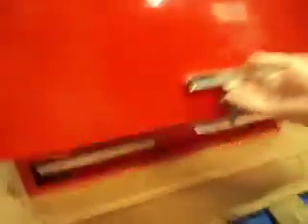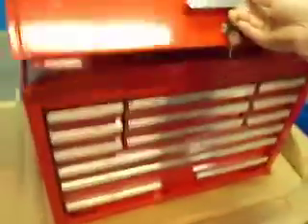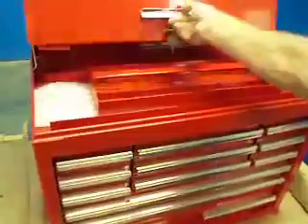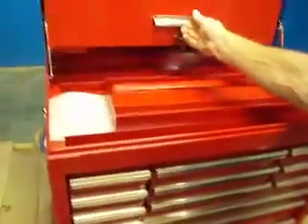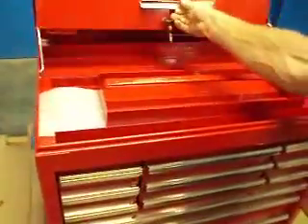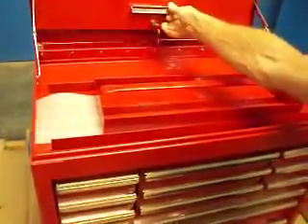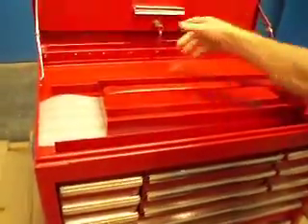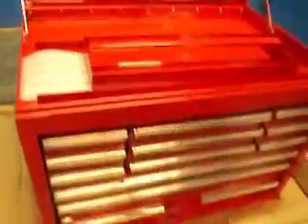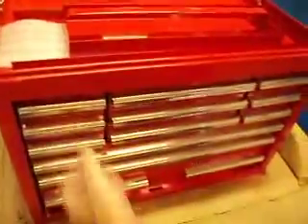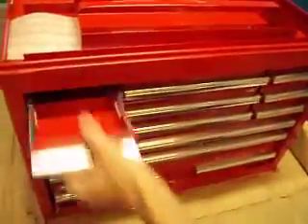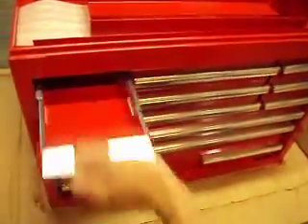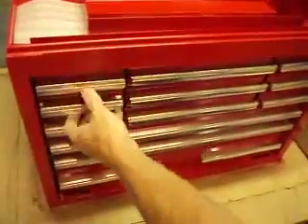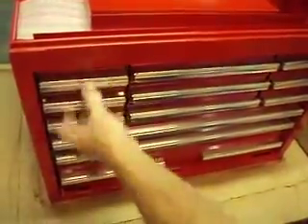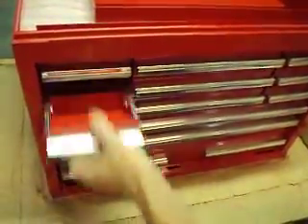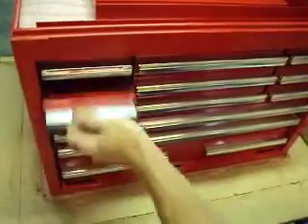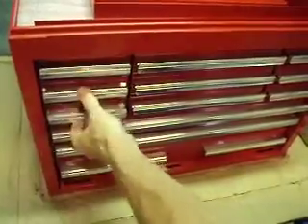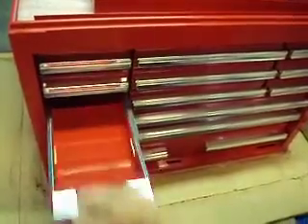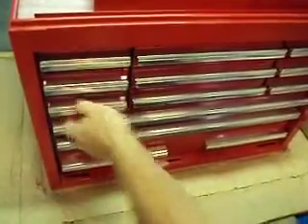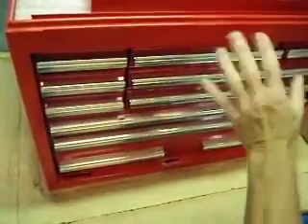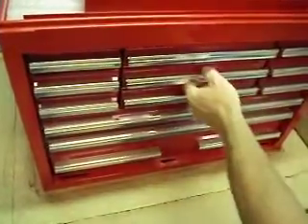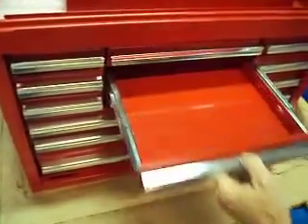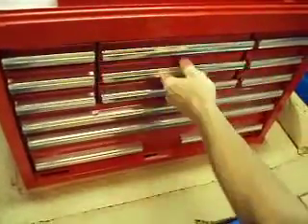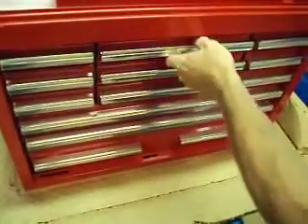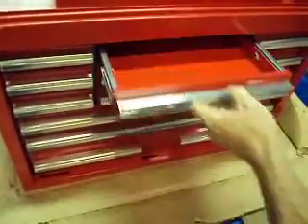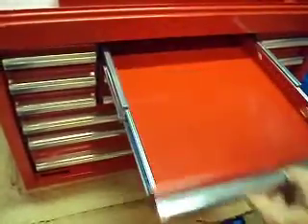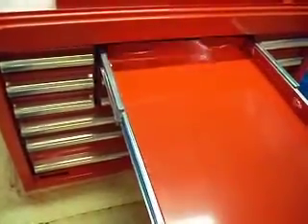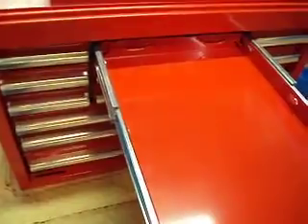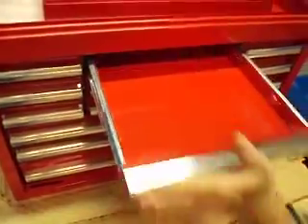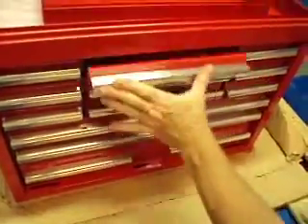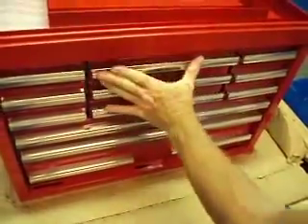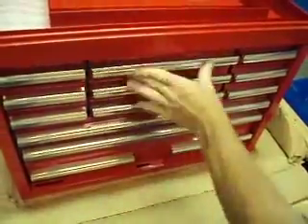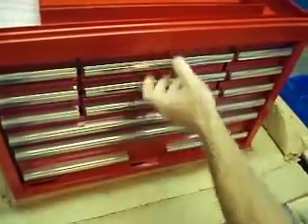We're going to open it up here. We wanted to show you that the drawers all work really well — not a problem. The issue that we found is that some of them, like this one right here, is a little bit stiffer than the rest.